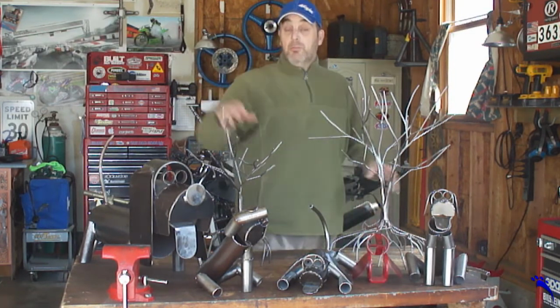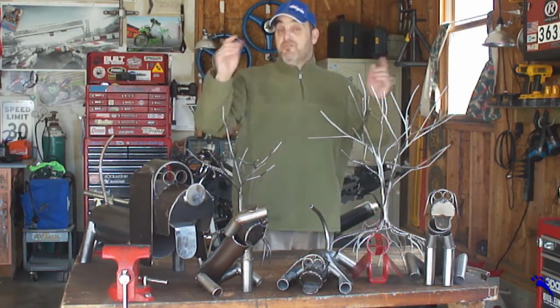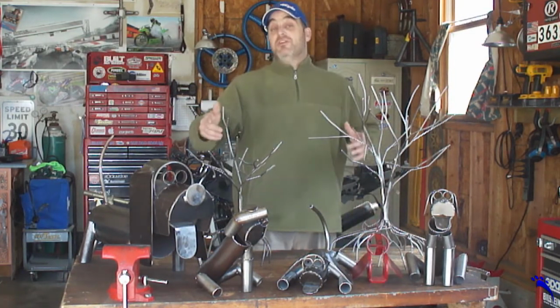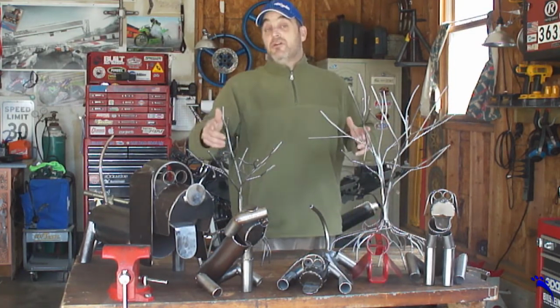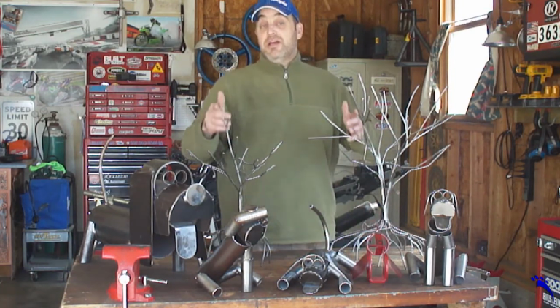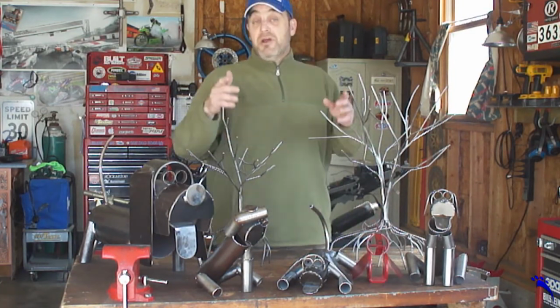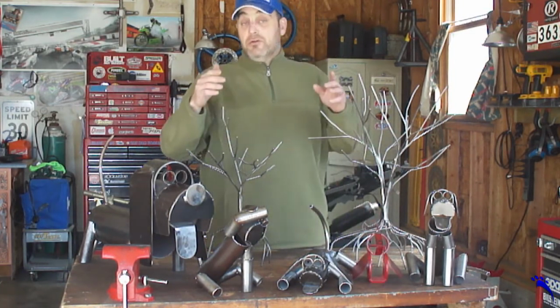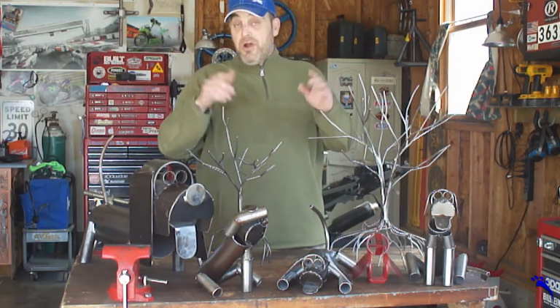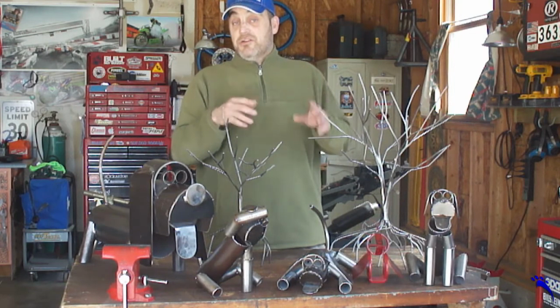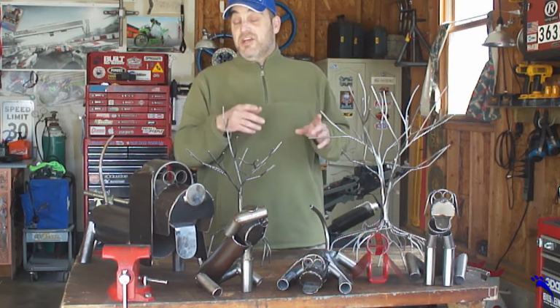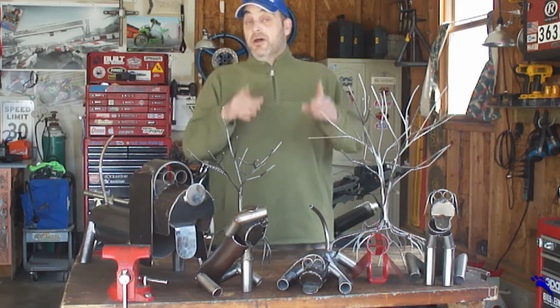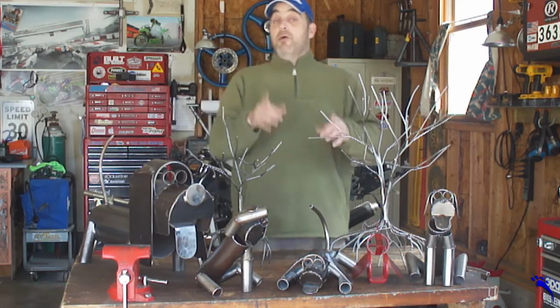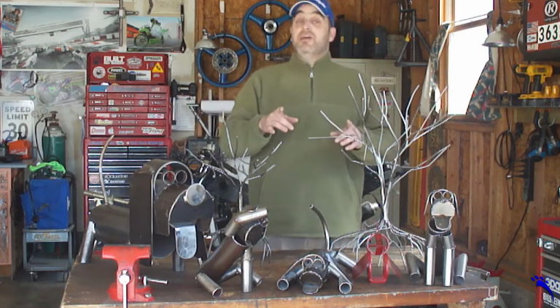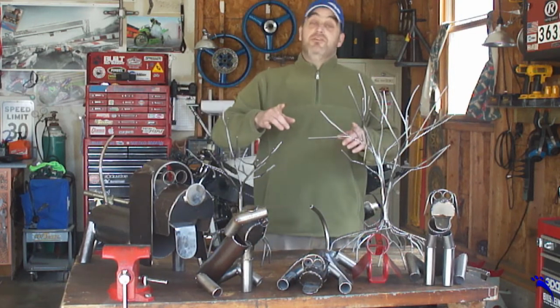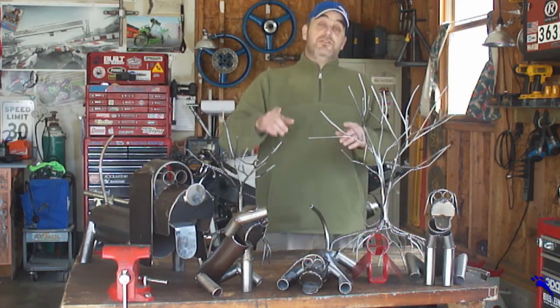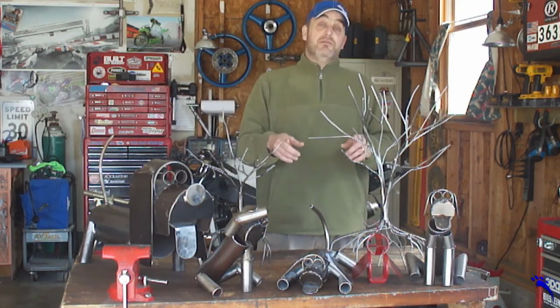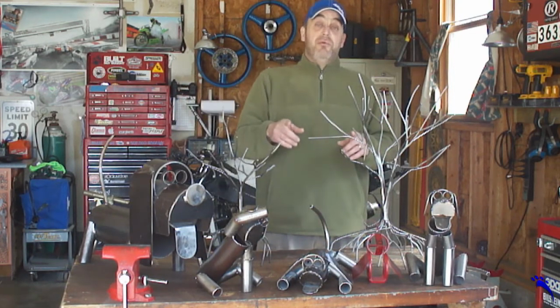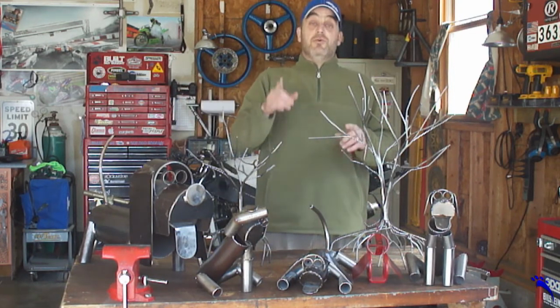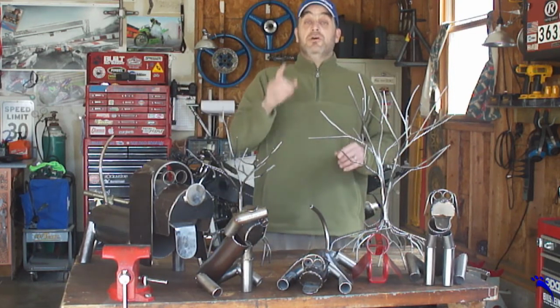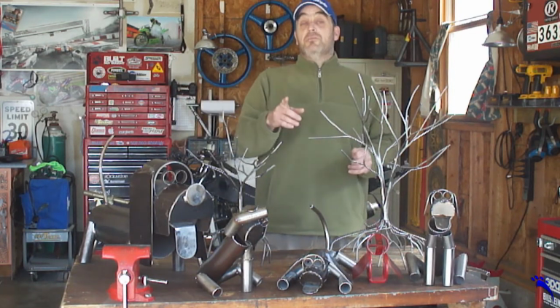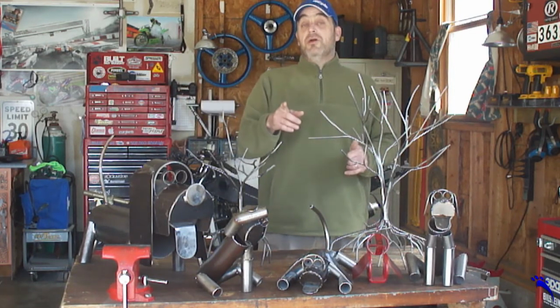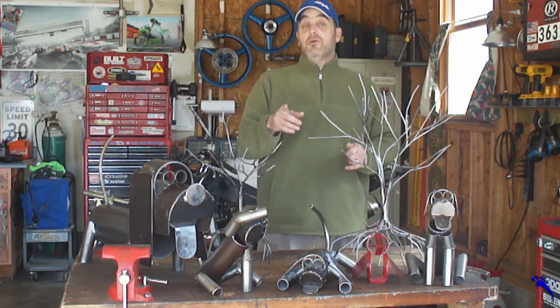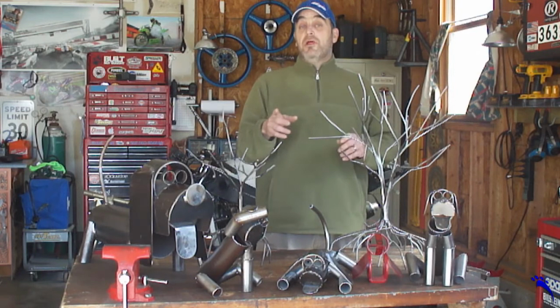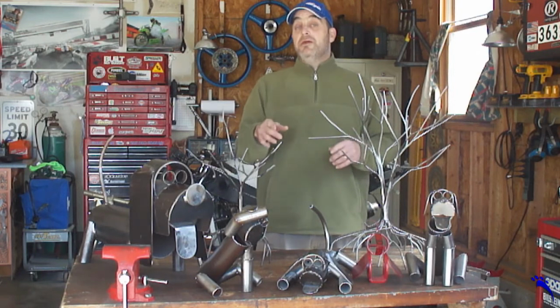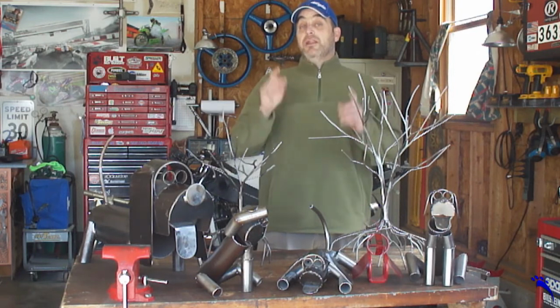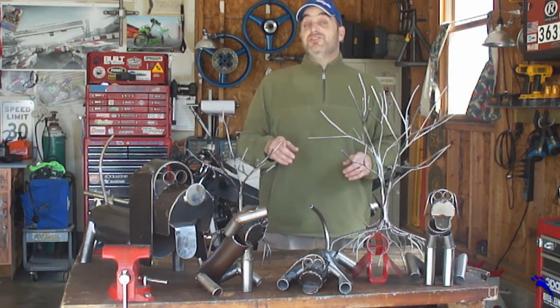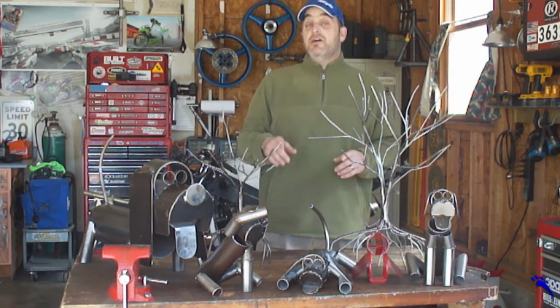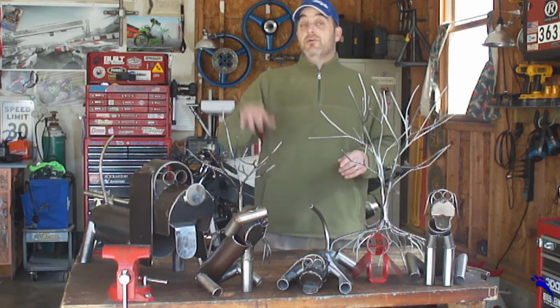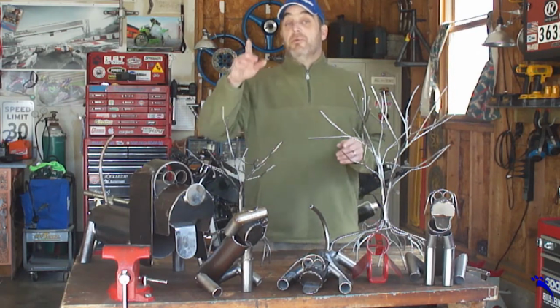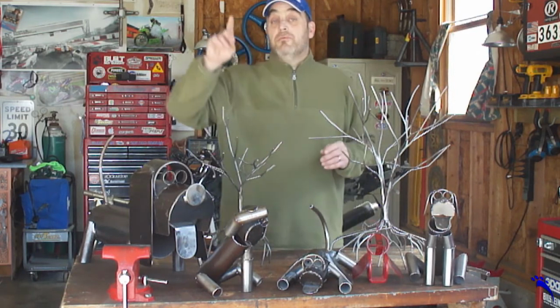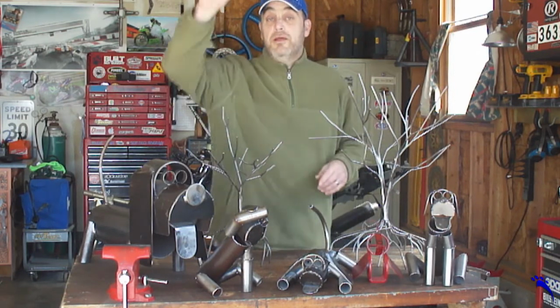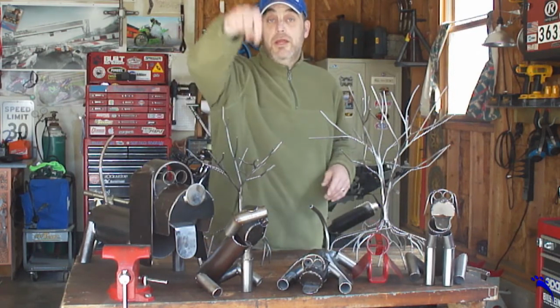Before we get started on any kind of a metal art project on the channel, I want to take an opportunity to show you some of my past work. So I'm going to go ahead and throw a little clip in — I'll let you check it out.